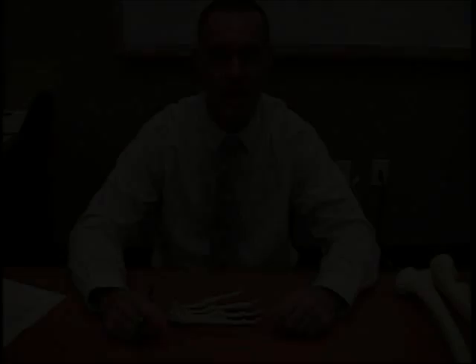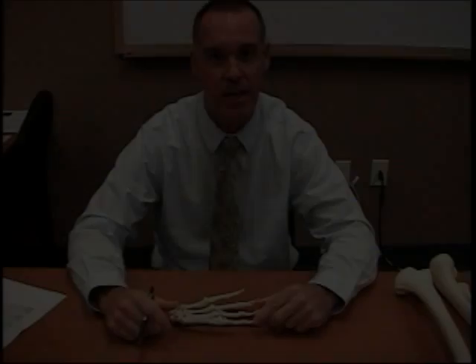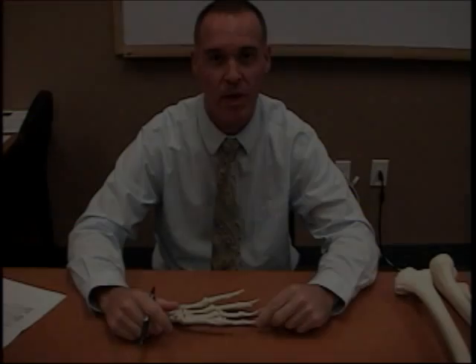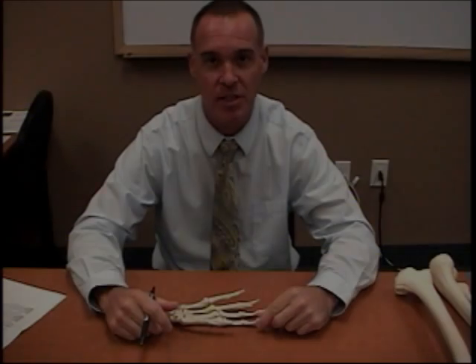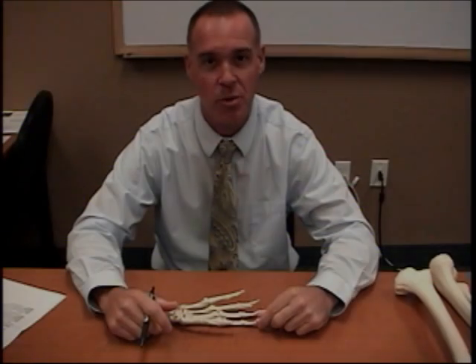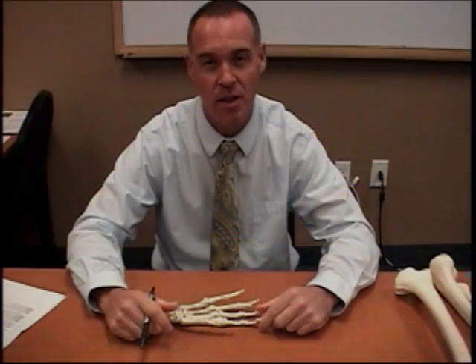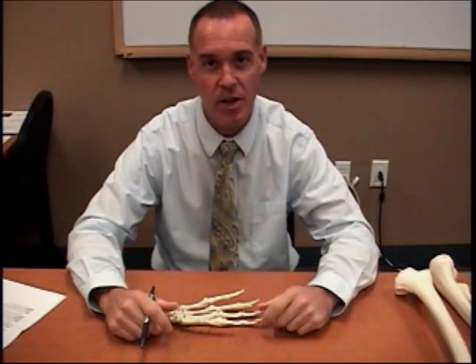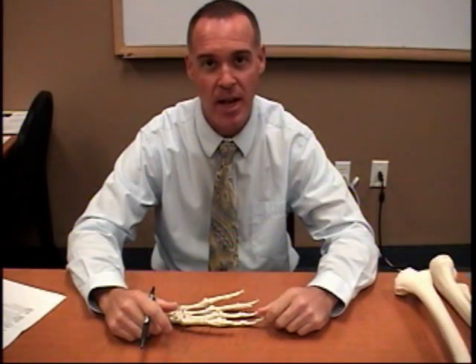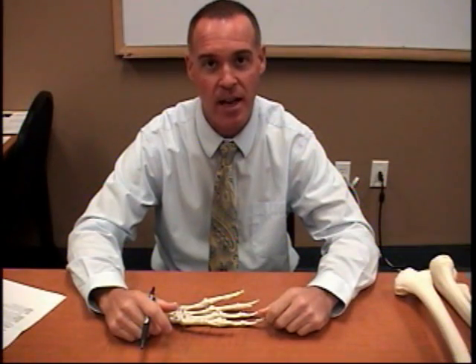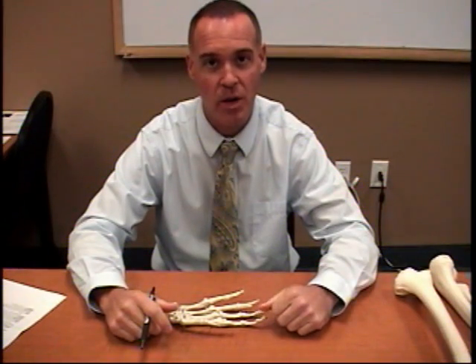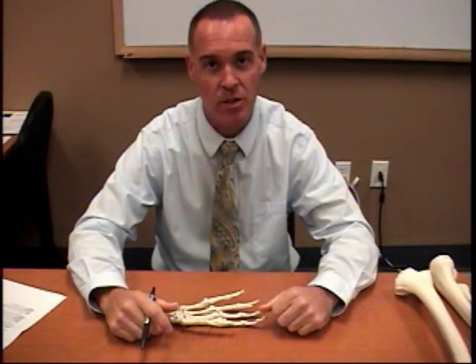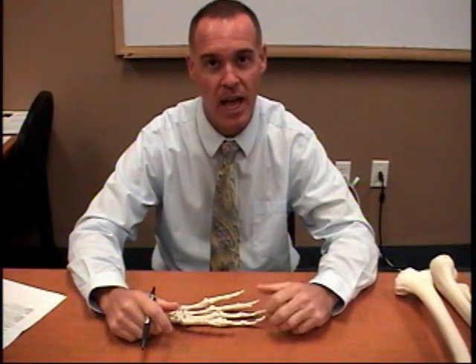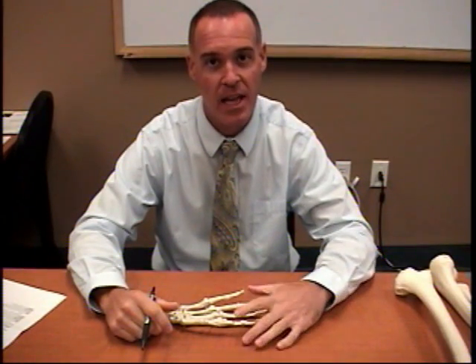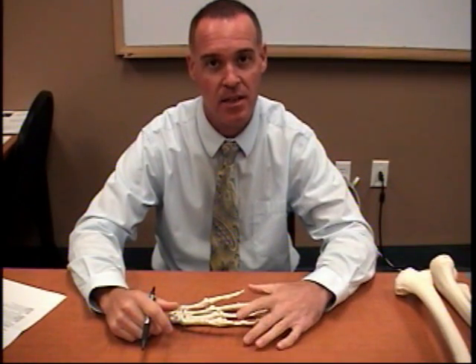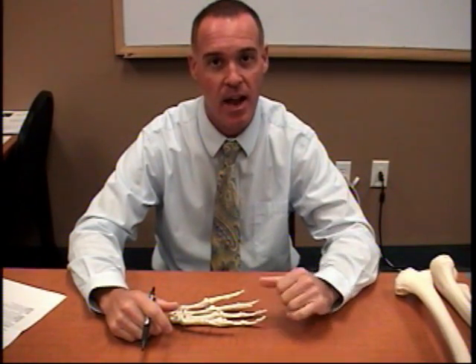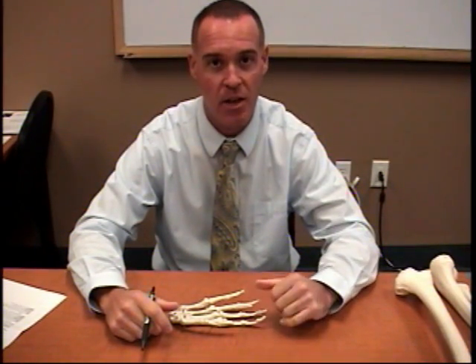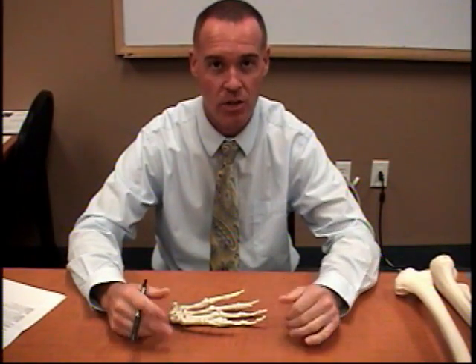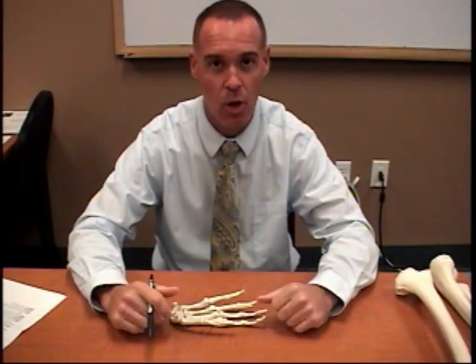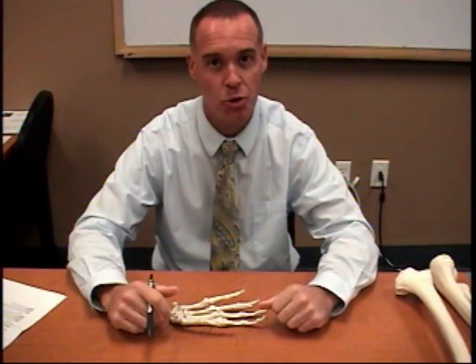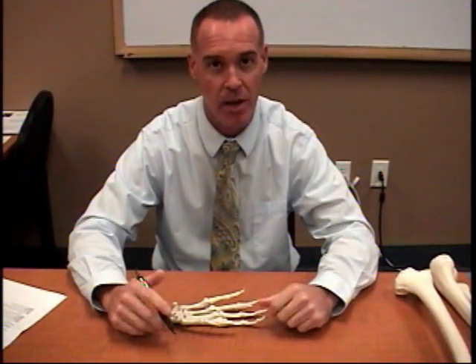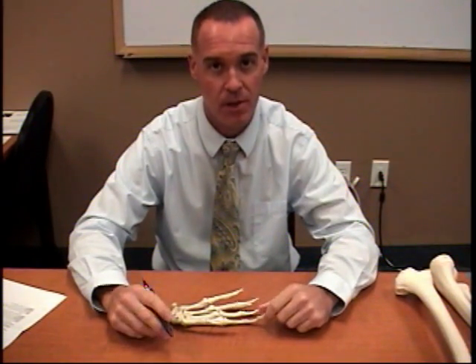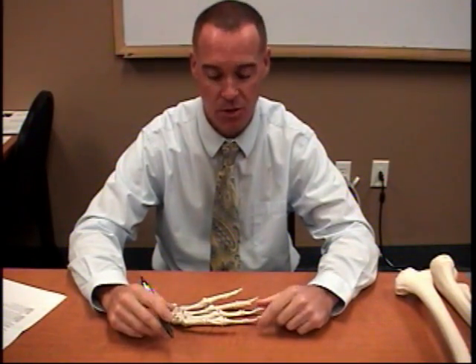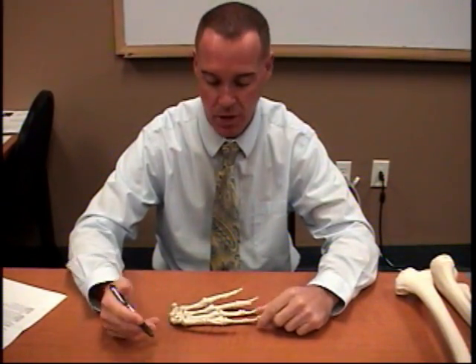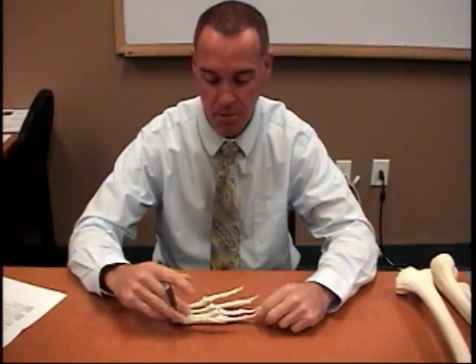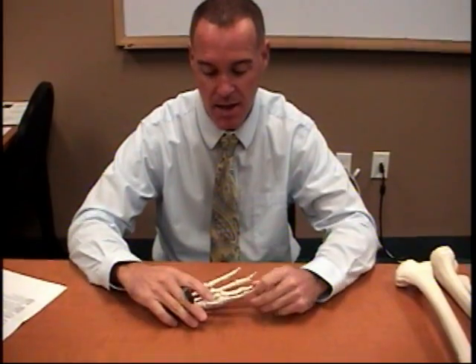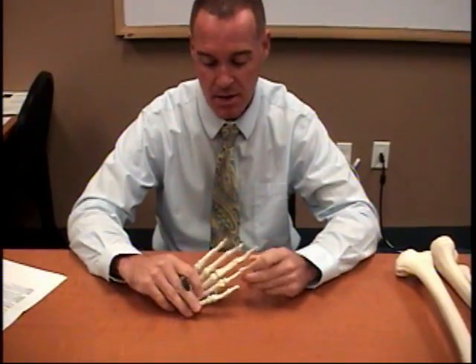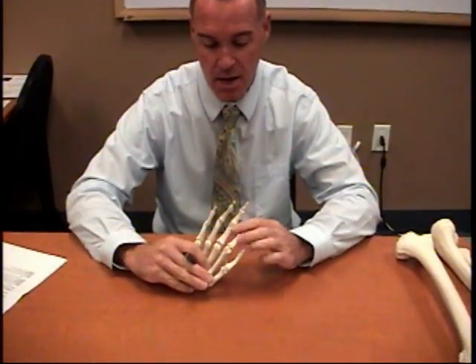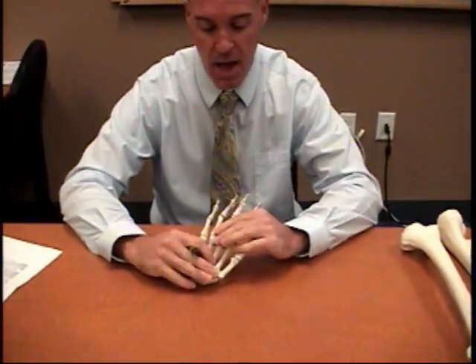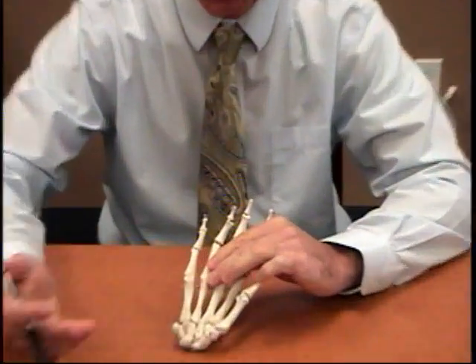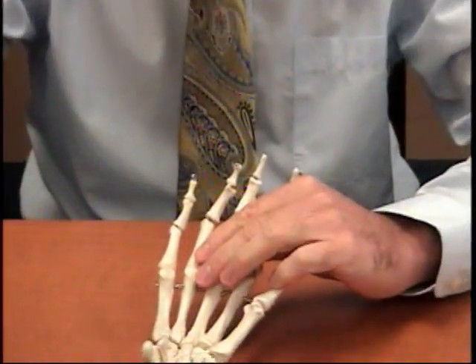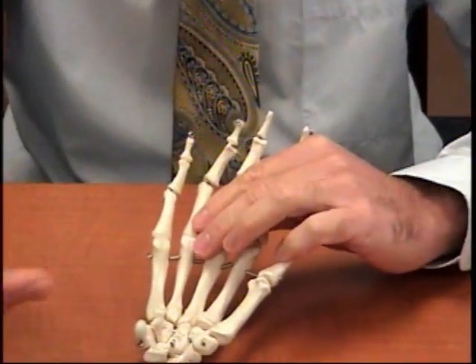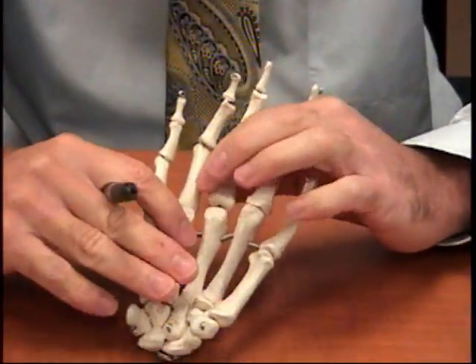Hey guys, we're going to continue with another video right now. We're going to do the hand and then go on to the lower extremity. So we're going to jump right in and show you the hand here.